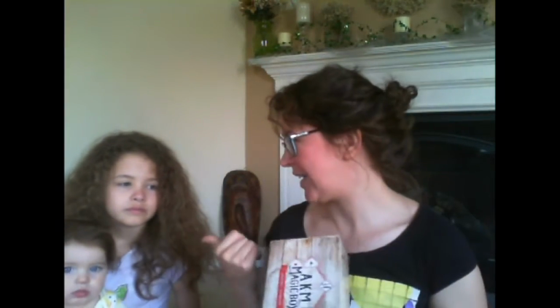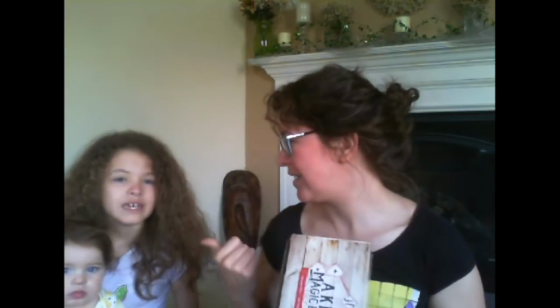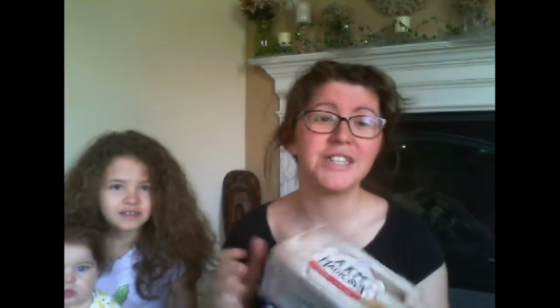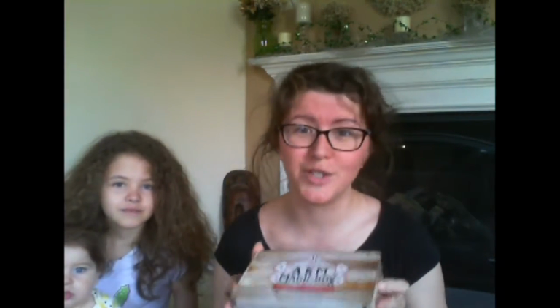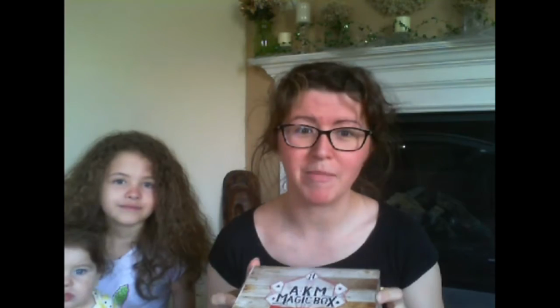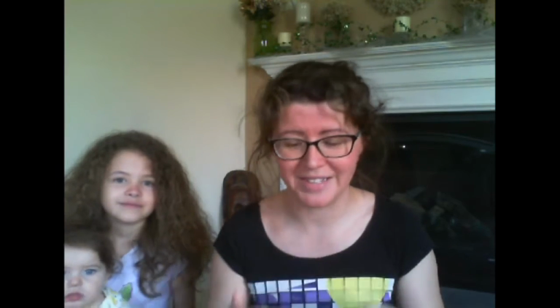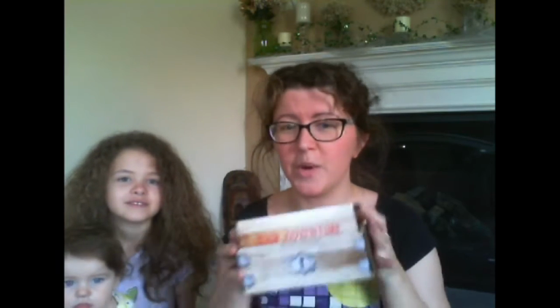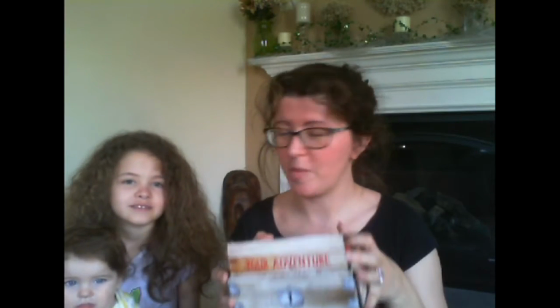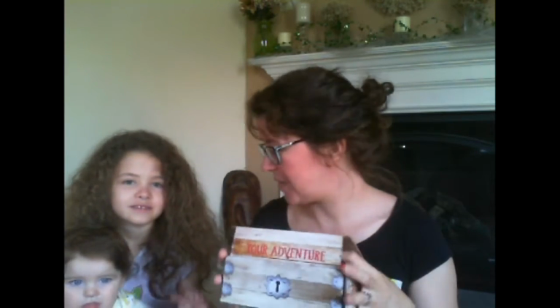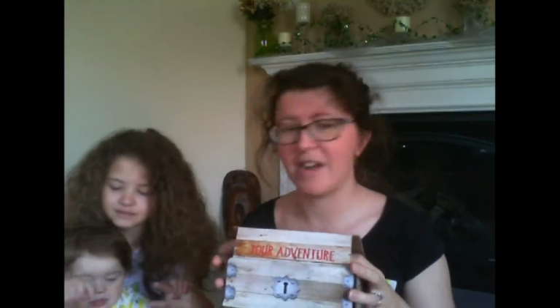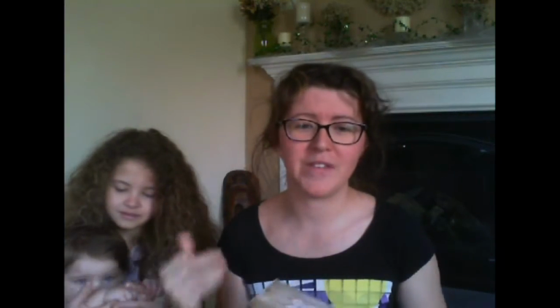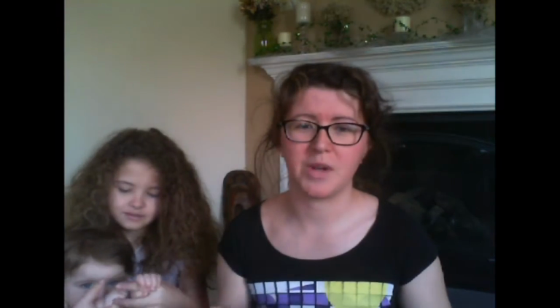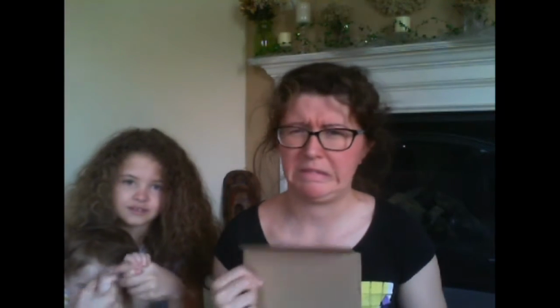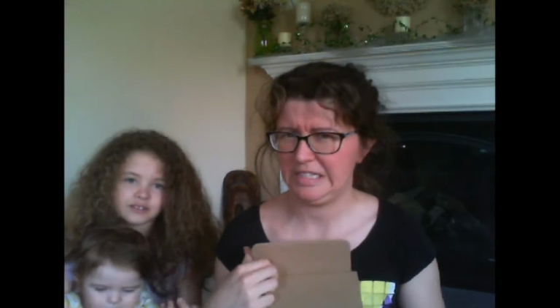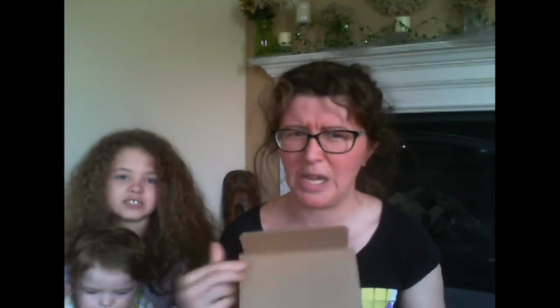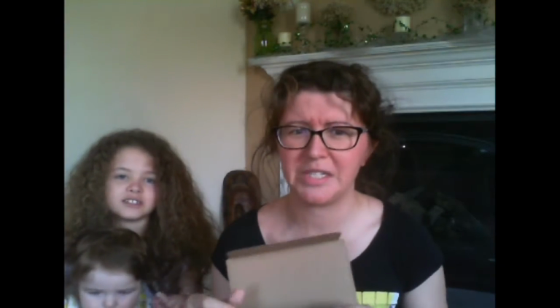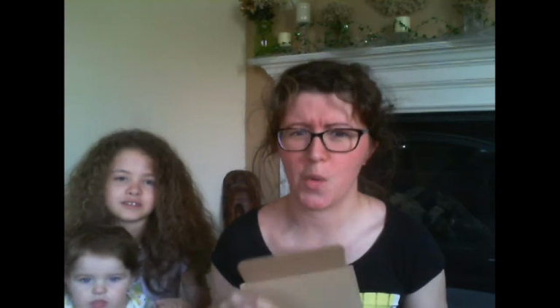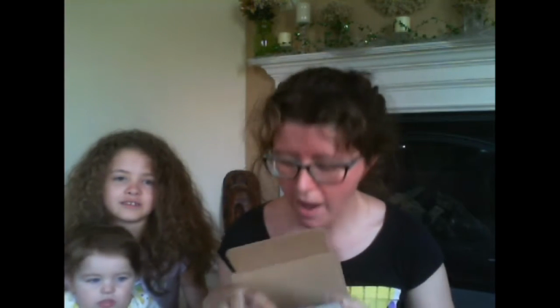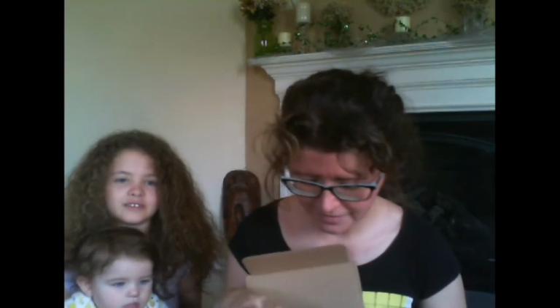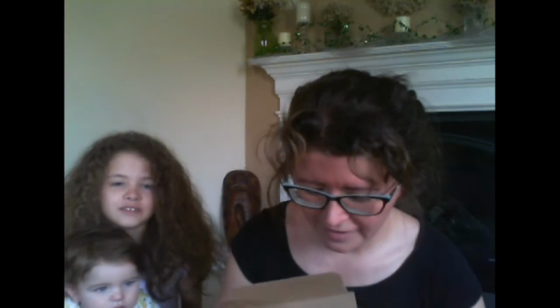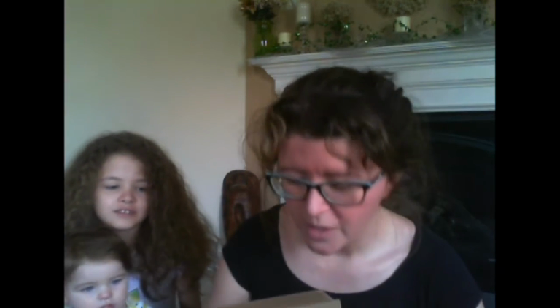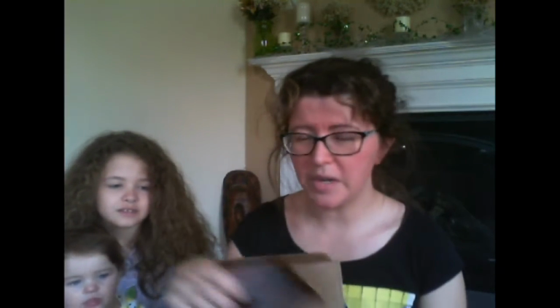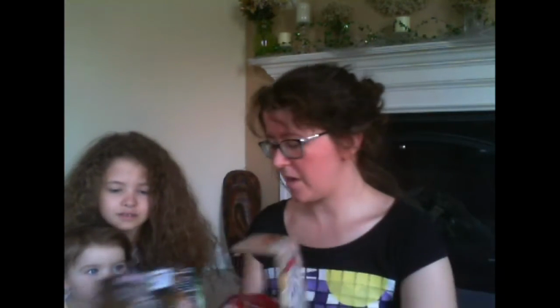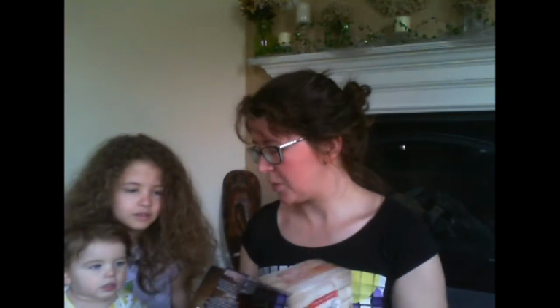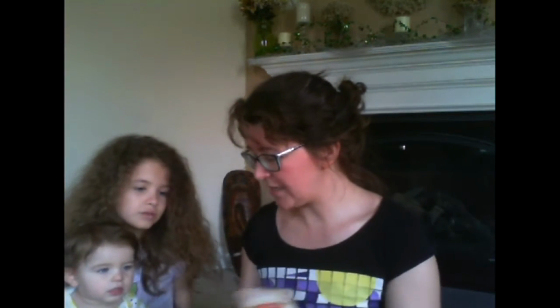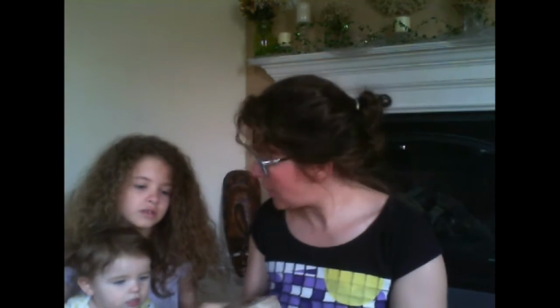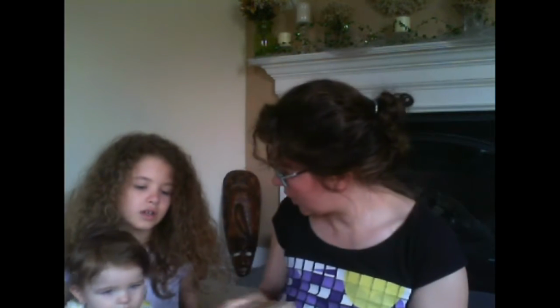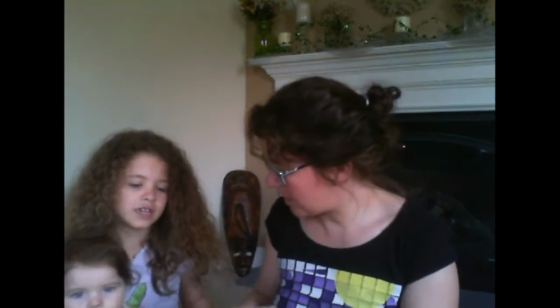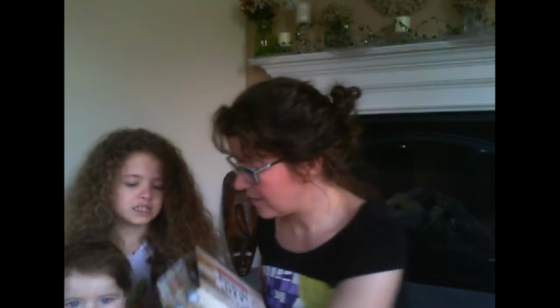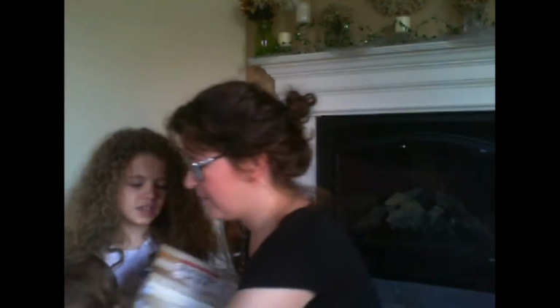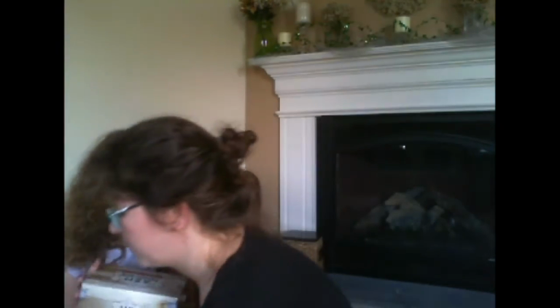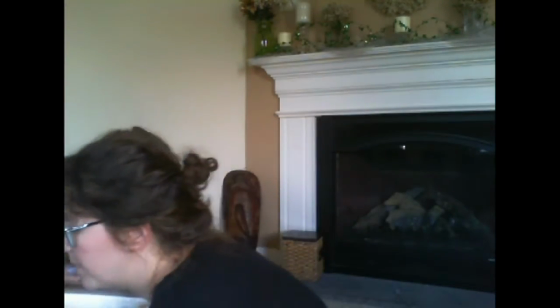Are you excited? Yeah, she's super pumped about this. We're going to open this up together and we have Vivian as well. This might go awry. So we open it up — do you want me to take Vivian and you can look at this? Yeah, I'll show them the stuff.